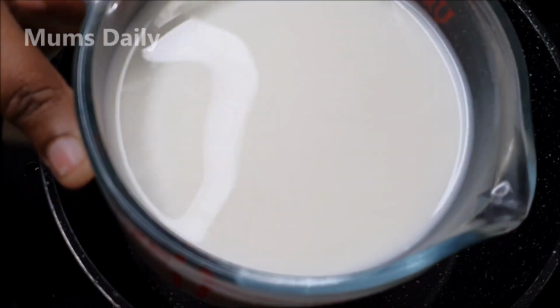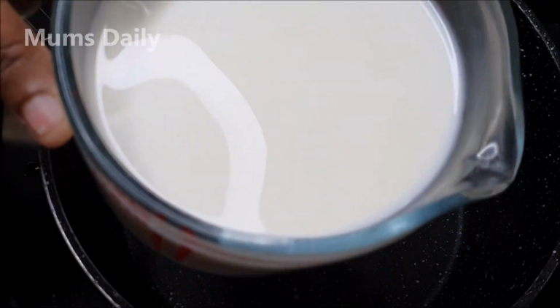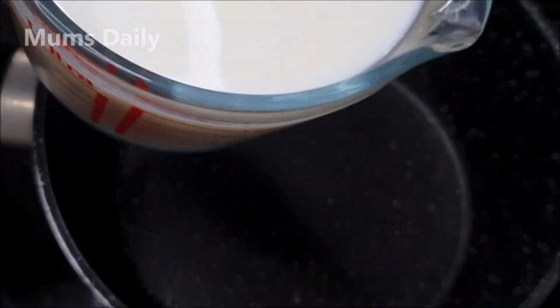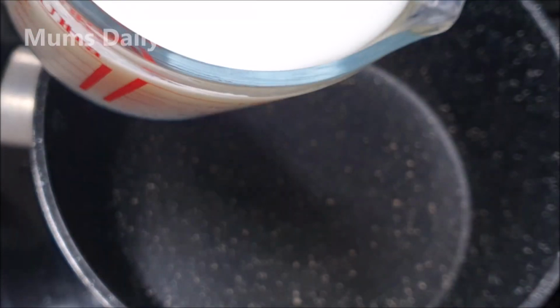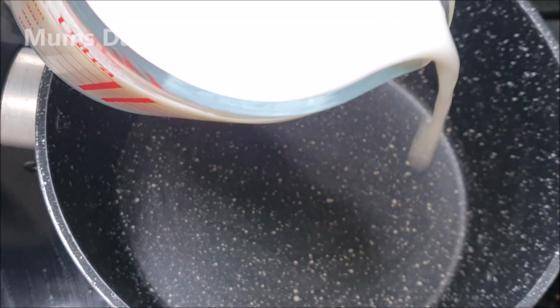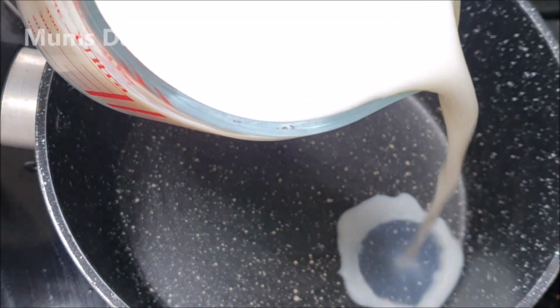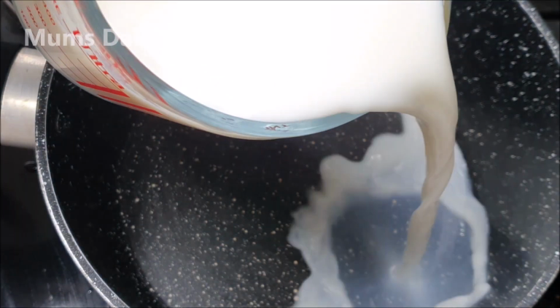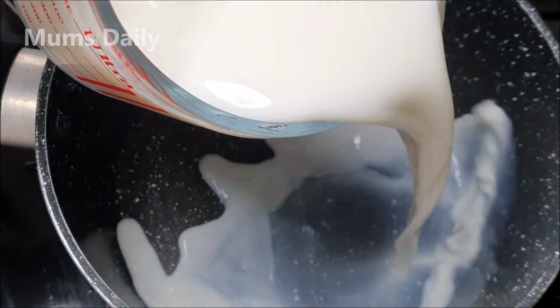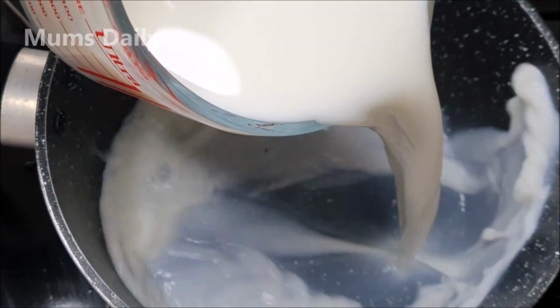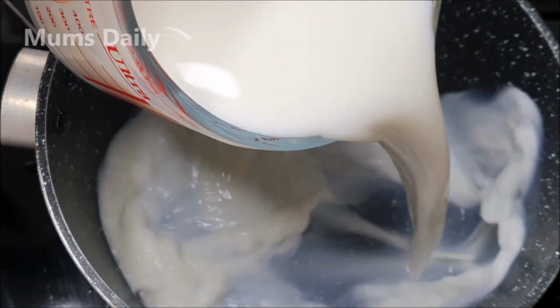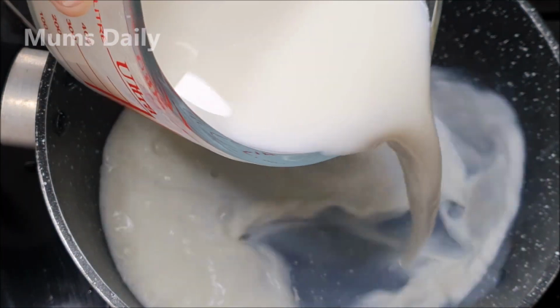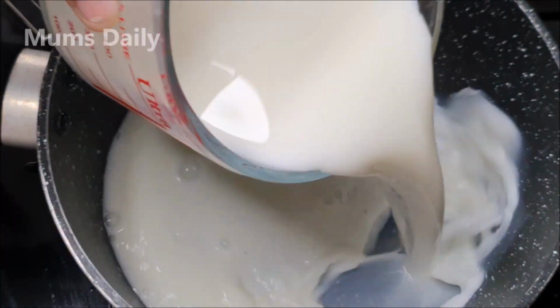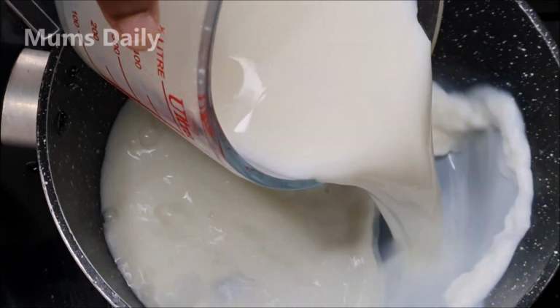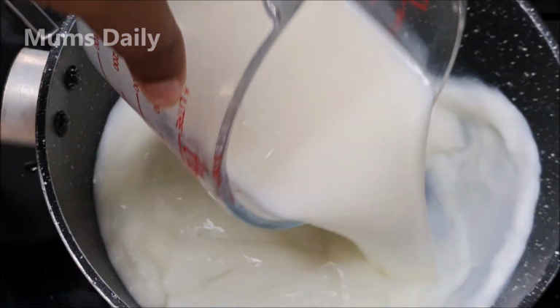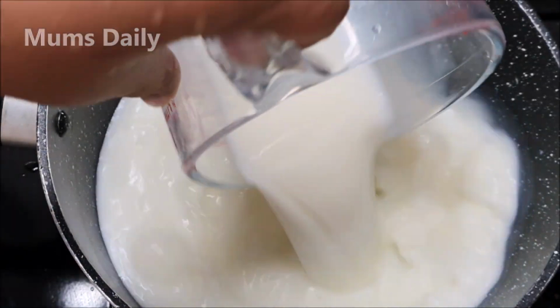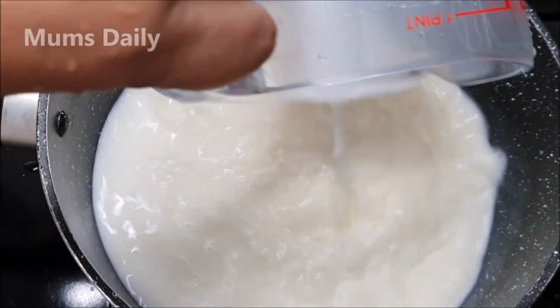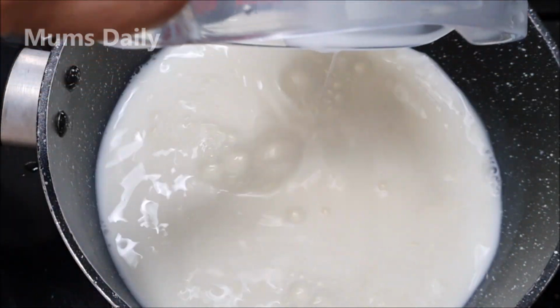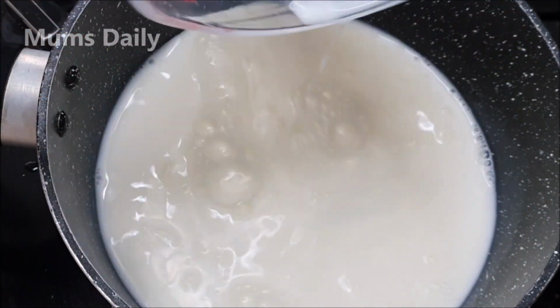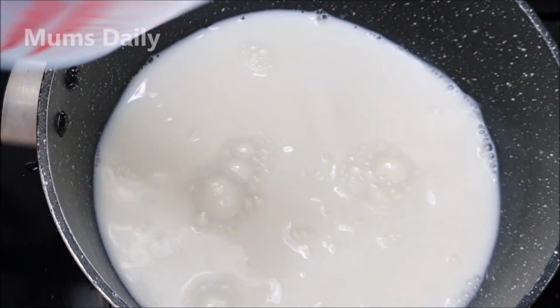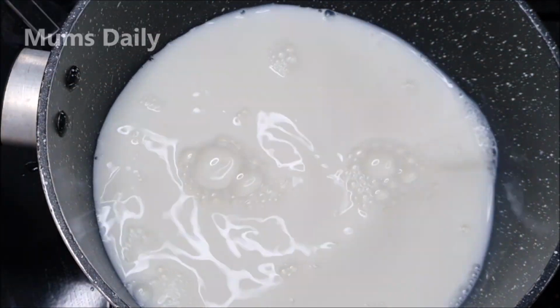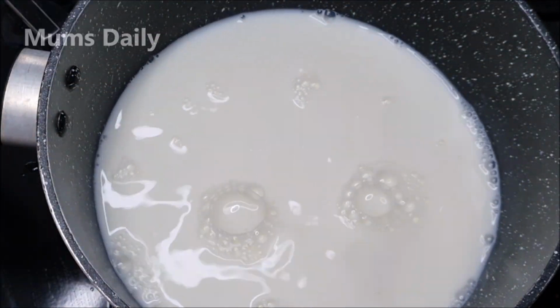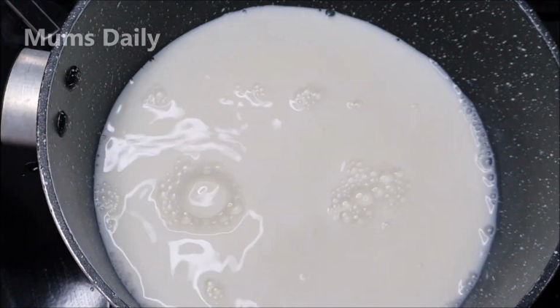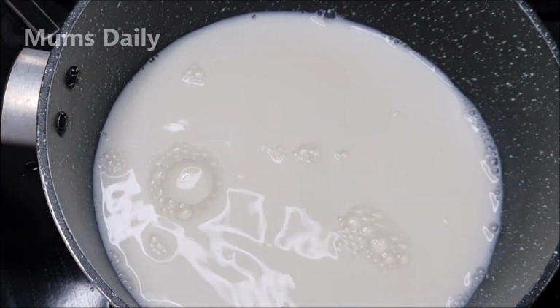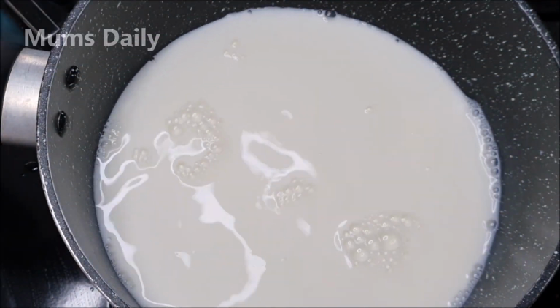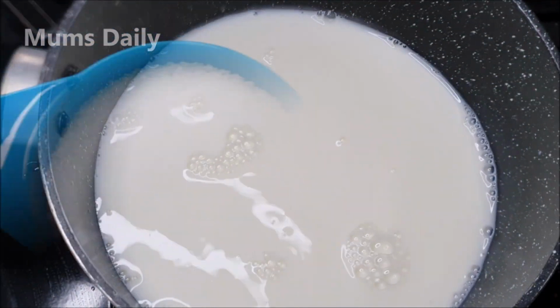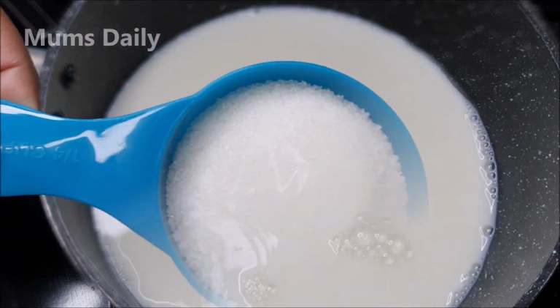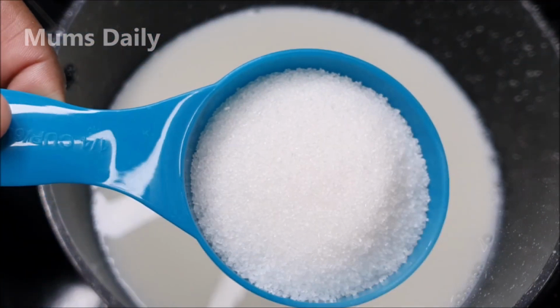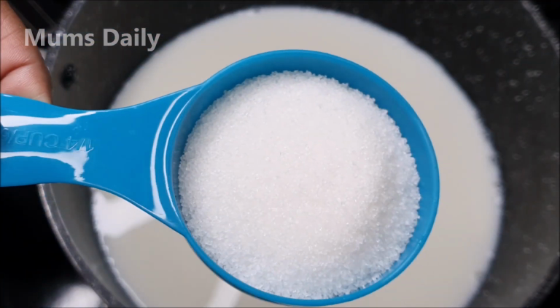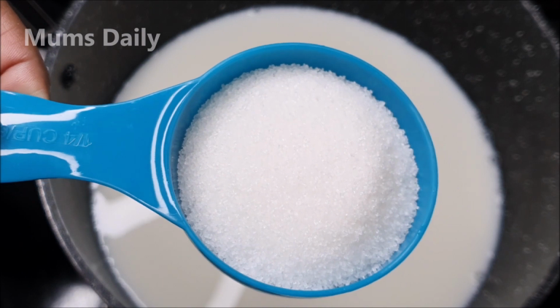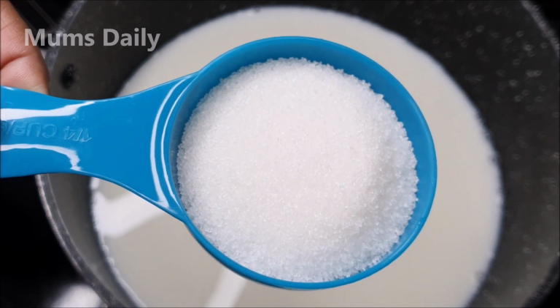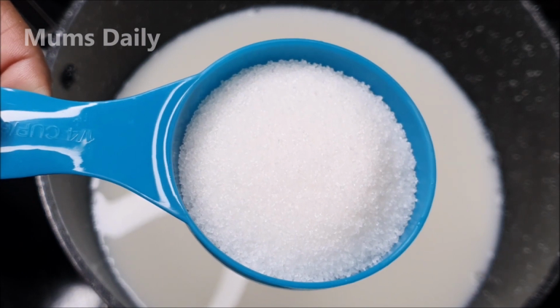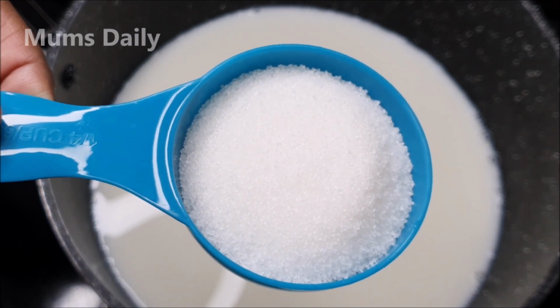Then add a pan. I add 10 litres of full fat milk. Then it's like this — we add a small bowl.